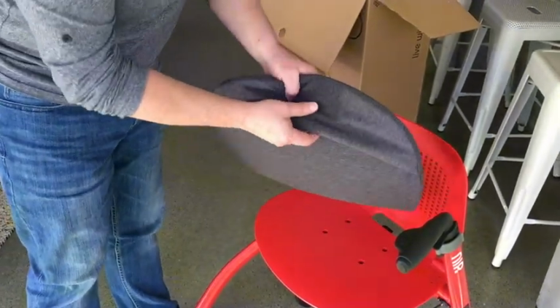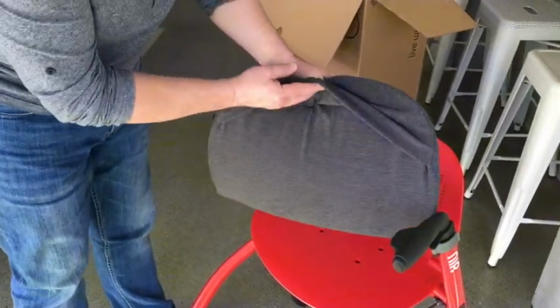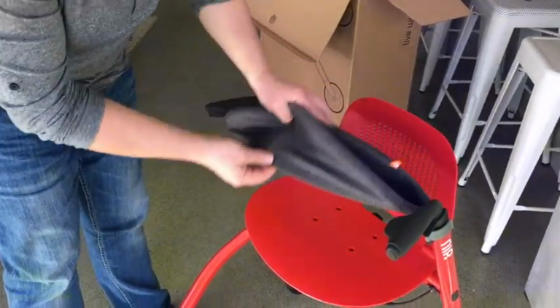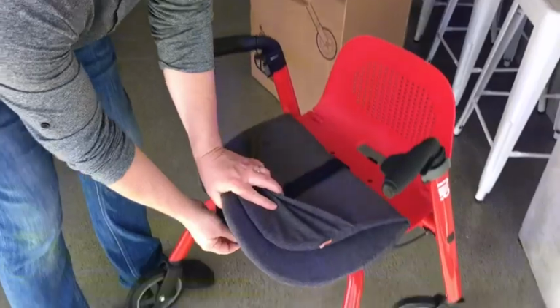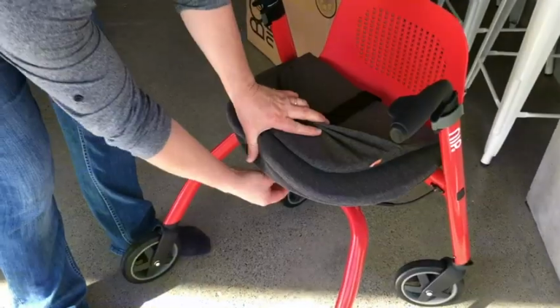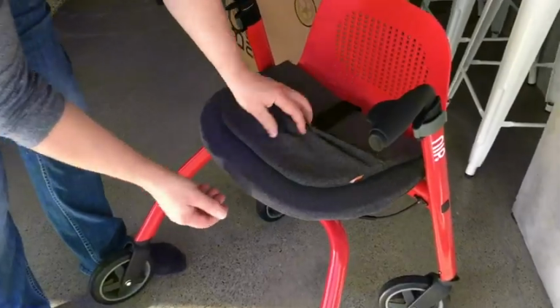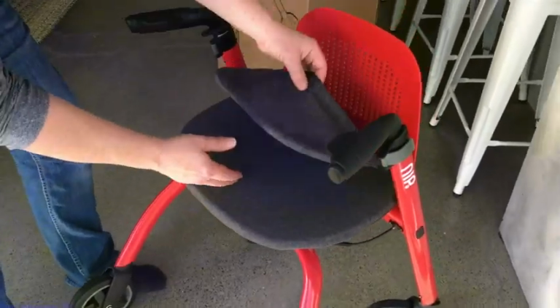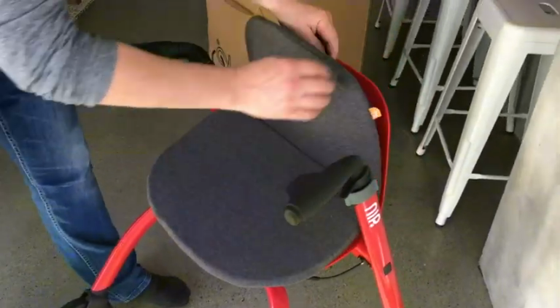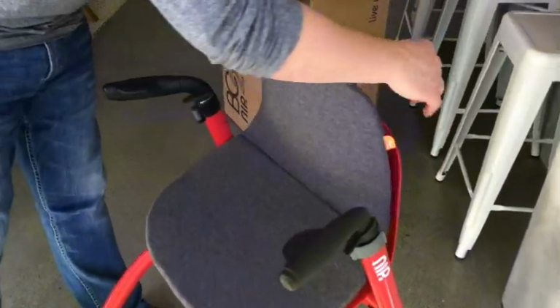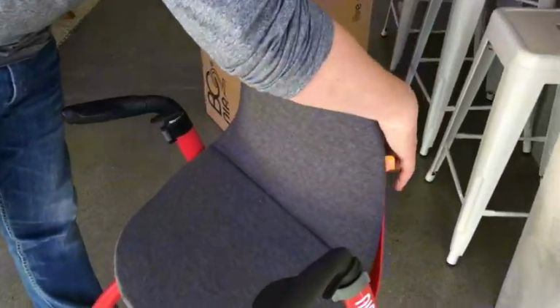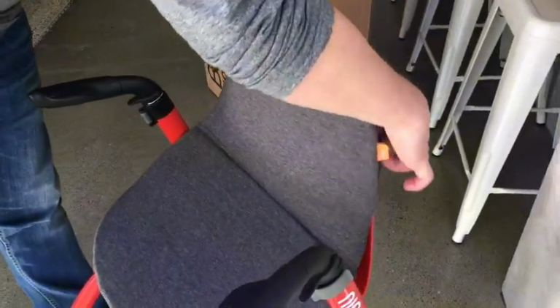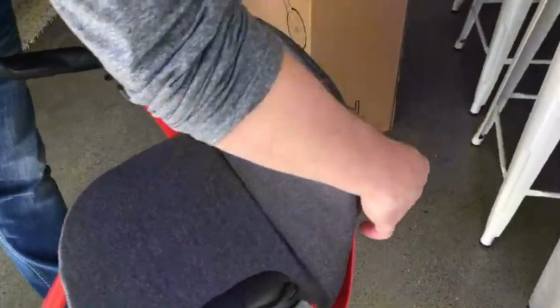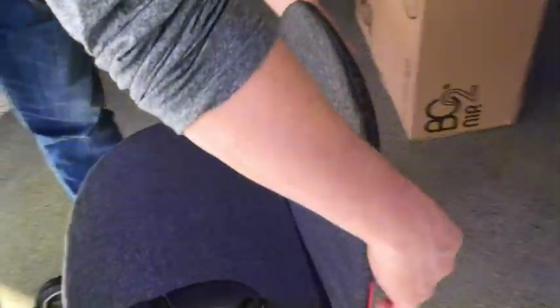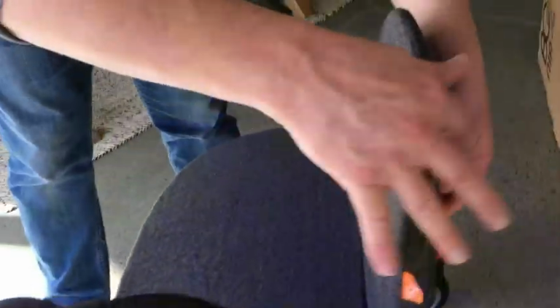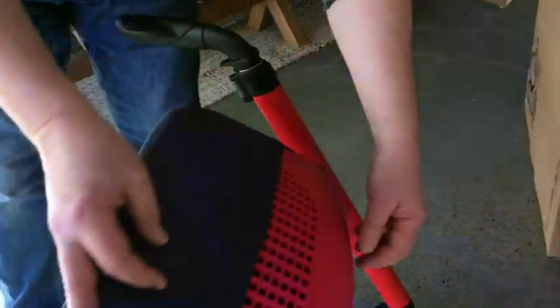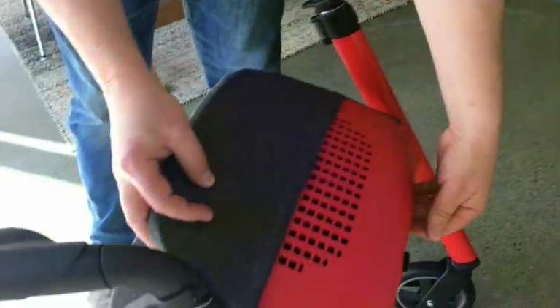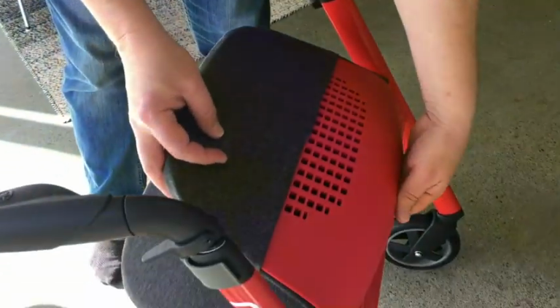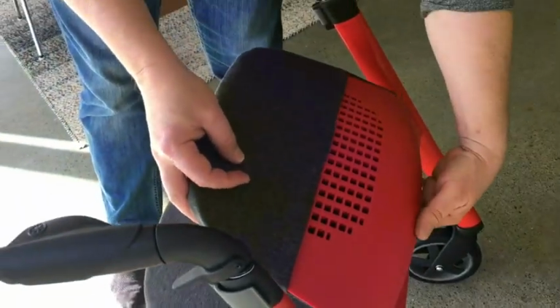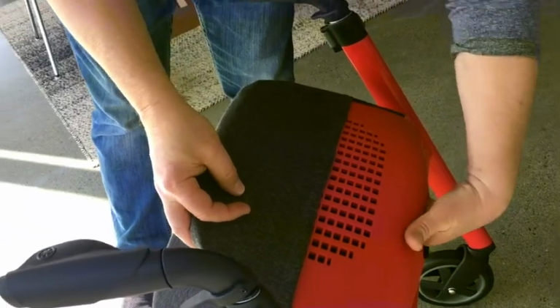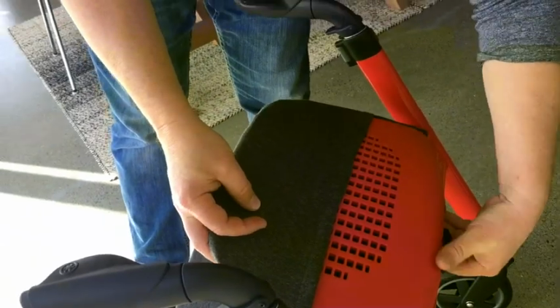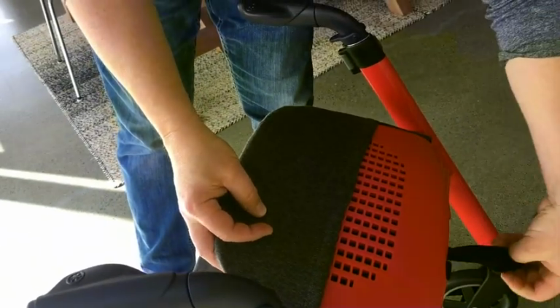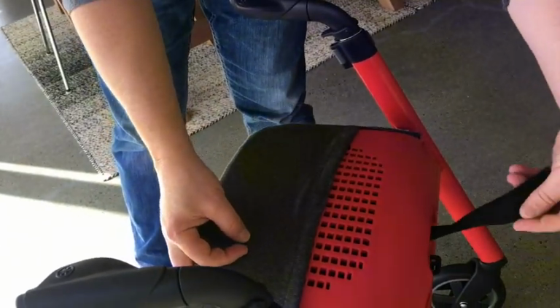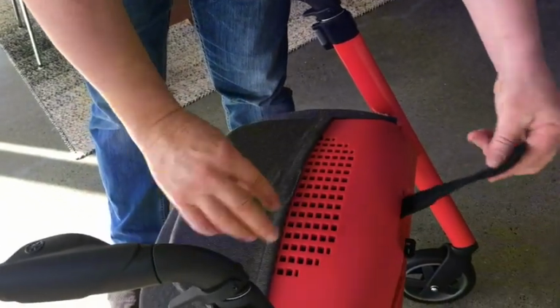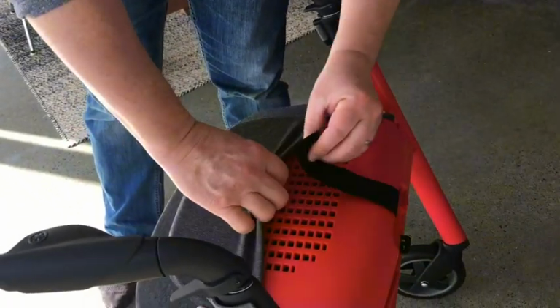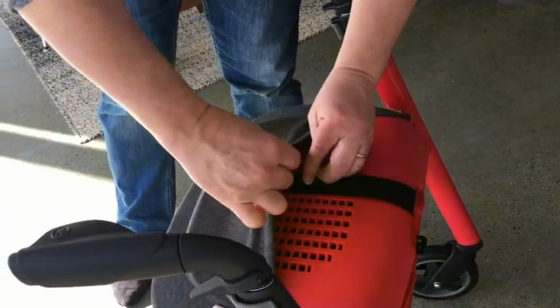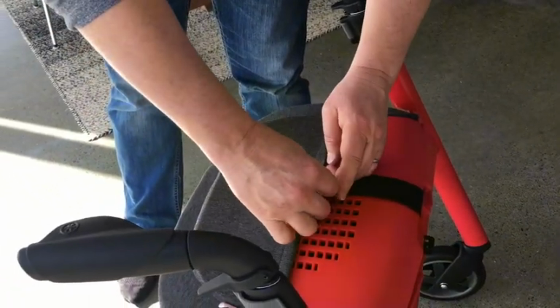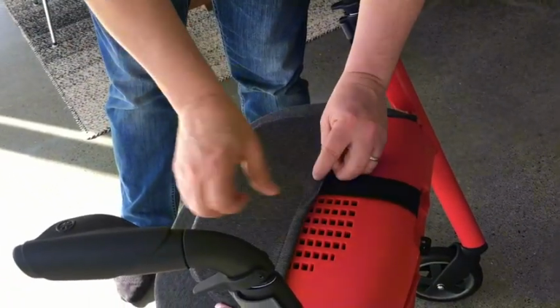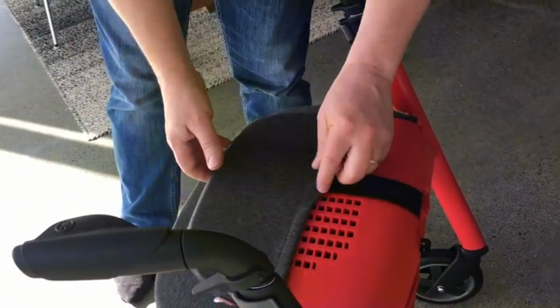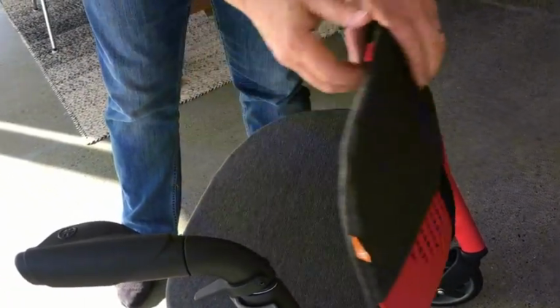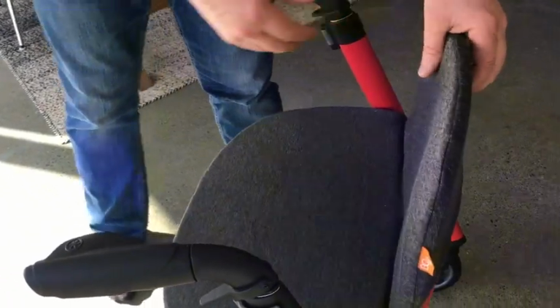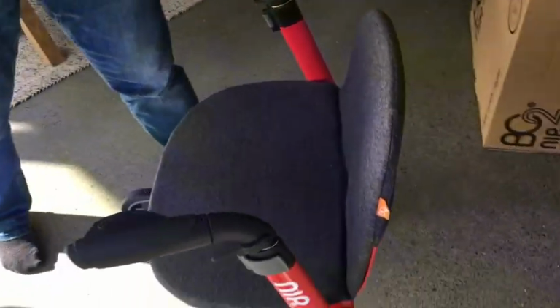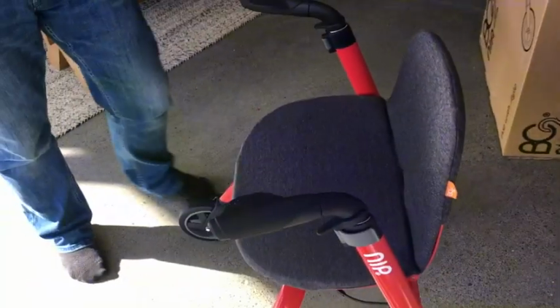To fit it, we just stretch it under the front lip of the seat and the back lip of the seat, then pull out the little tag and velcro it into place for security.